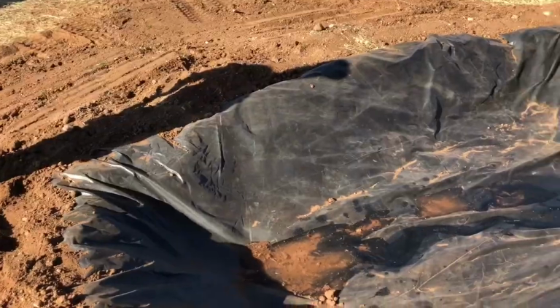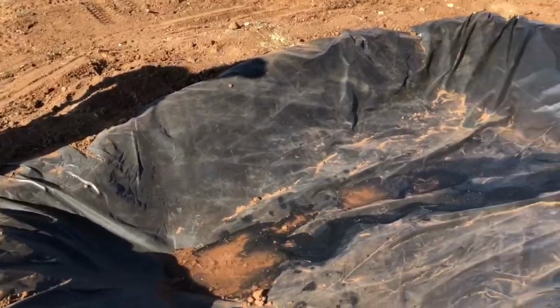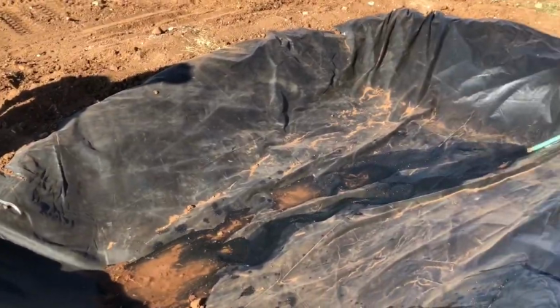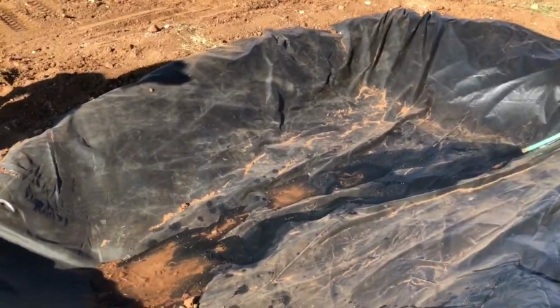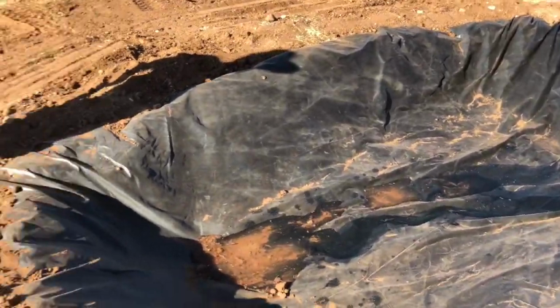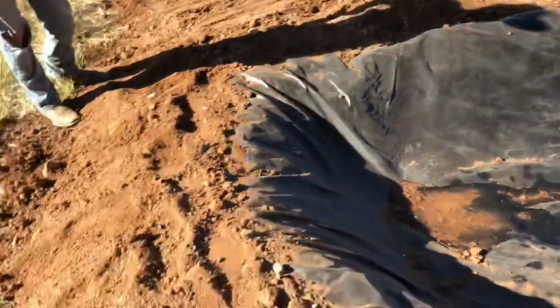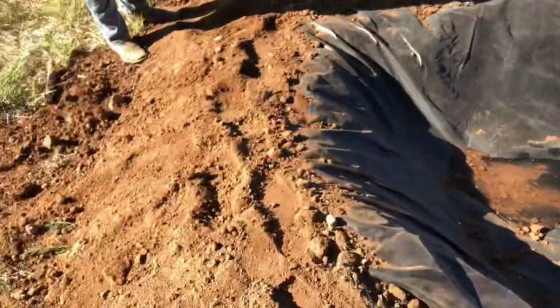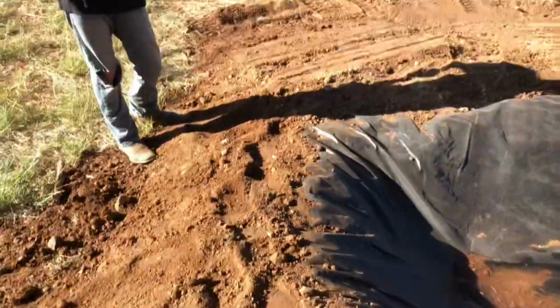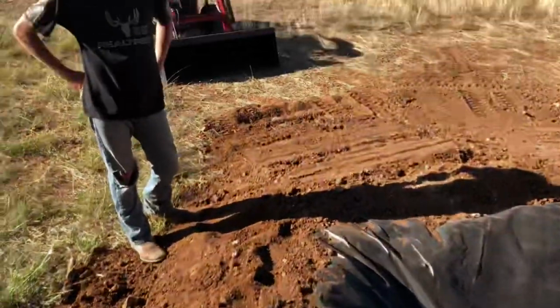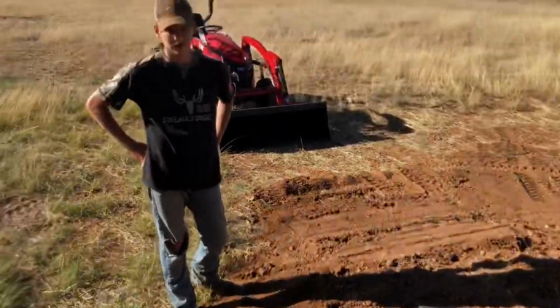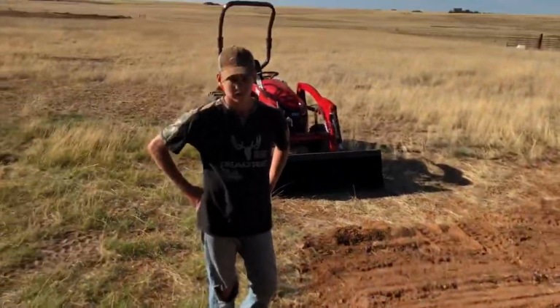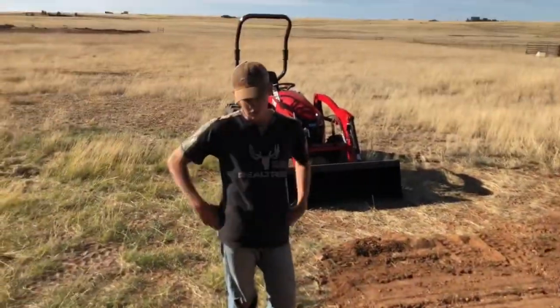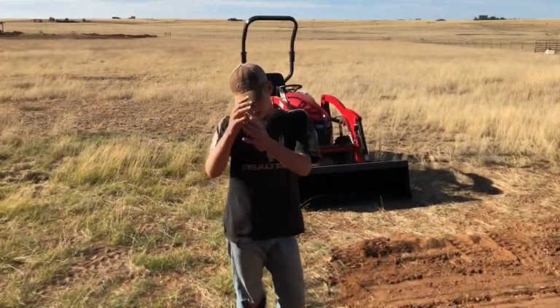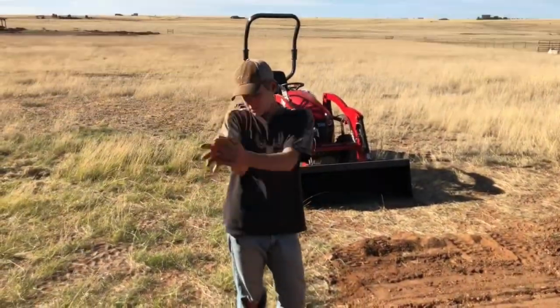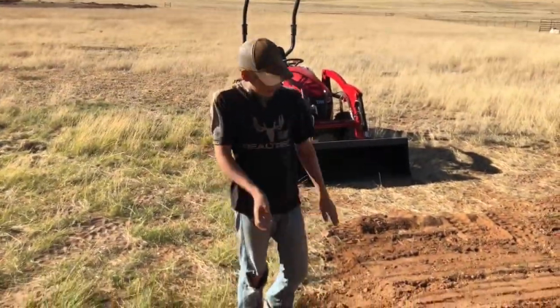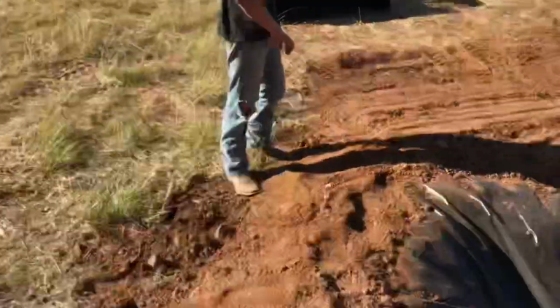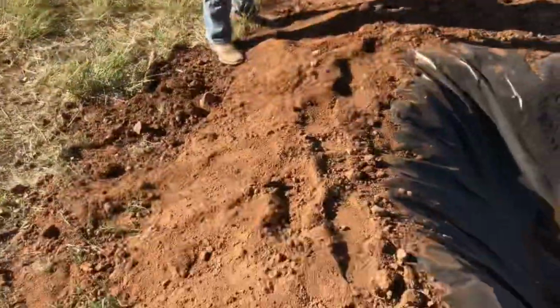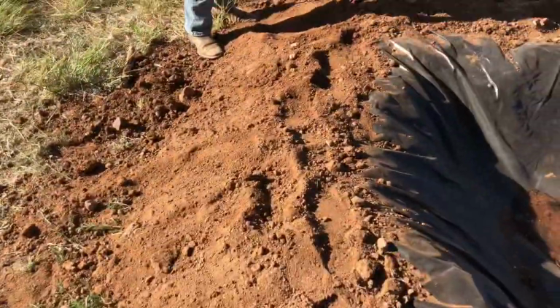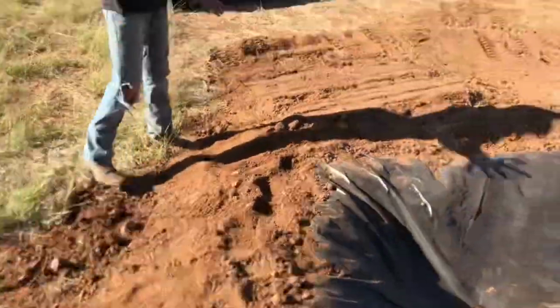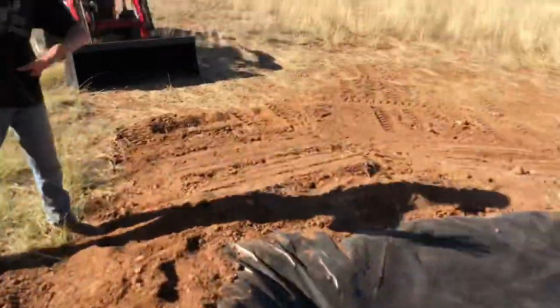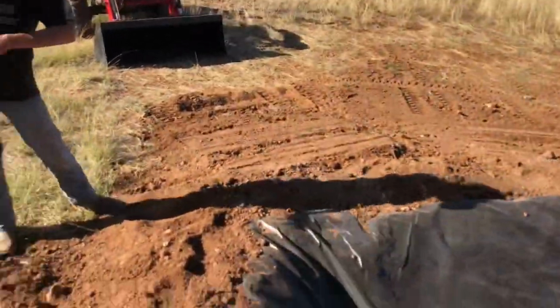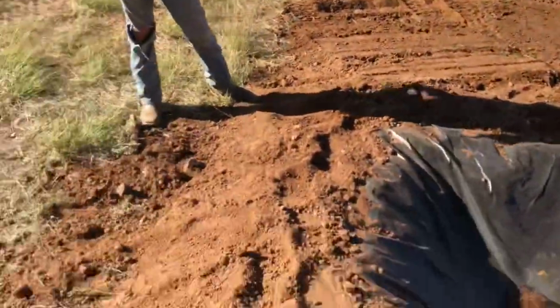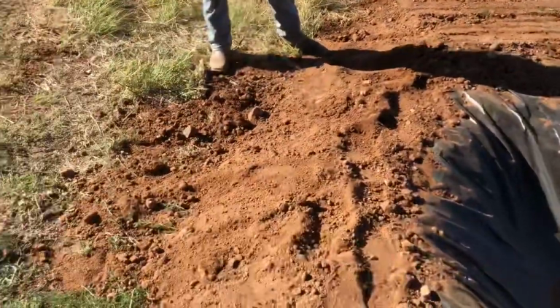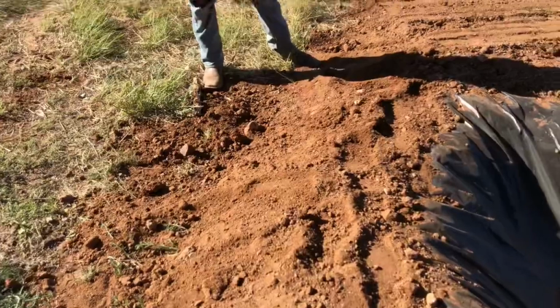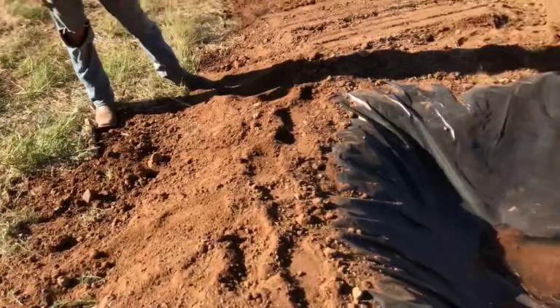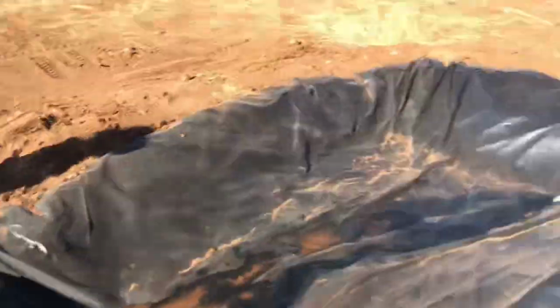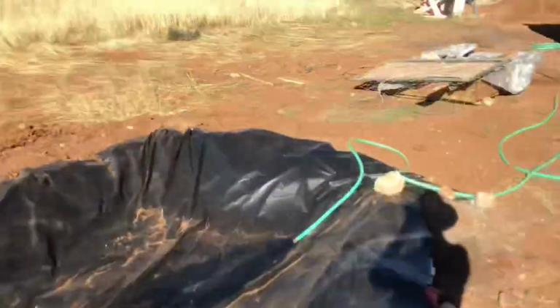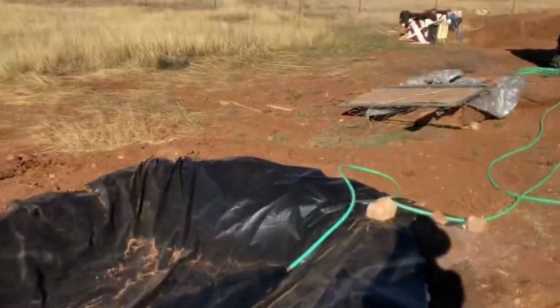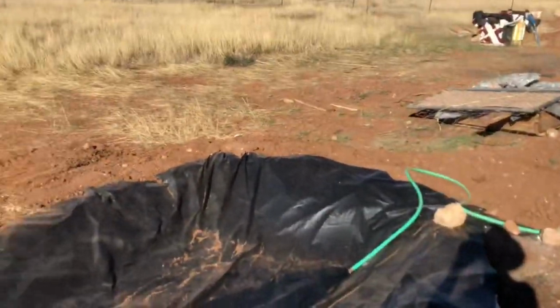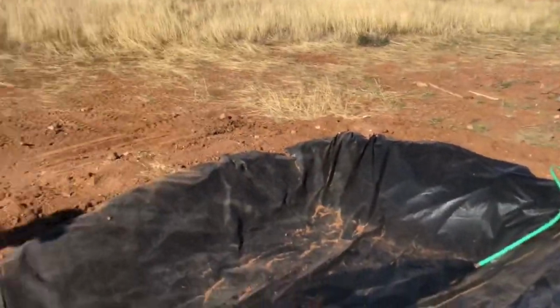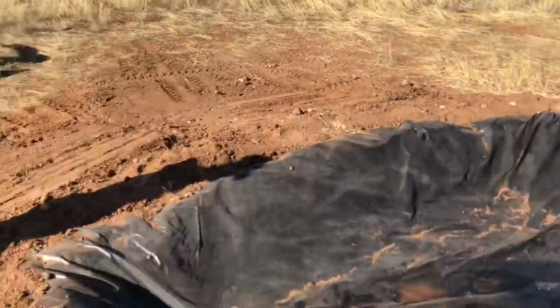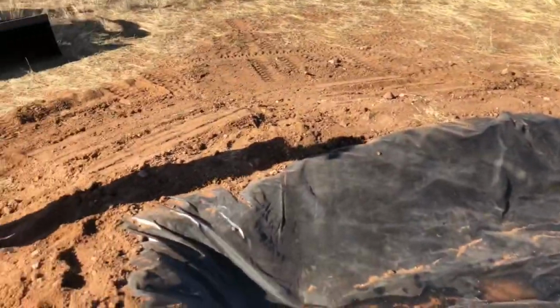We're filling up with water right now, and we're going to taper this side off just like we did the front — nice and smooth. It's coming along real nice.